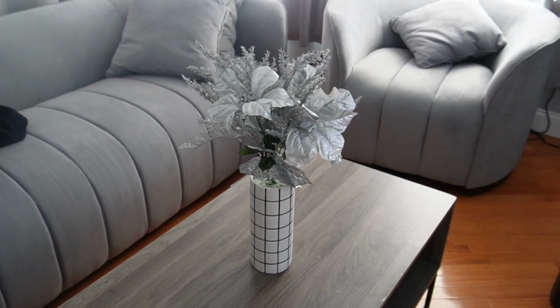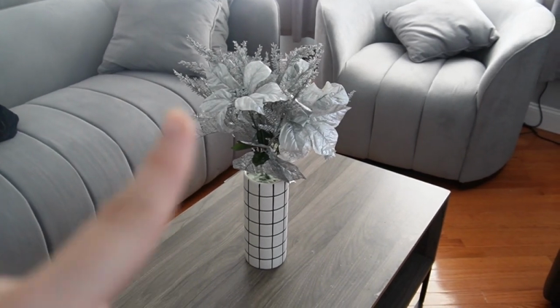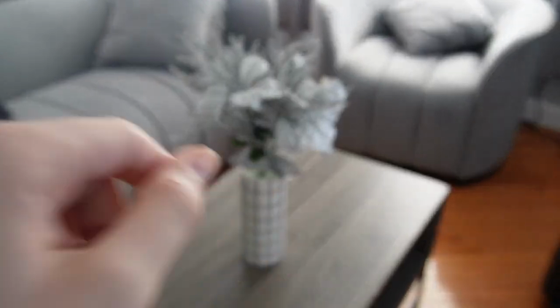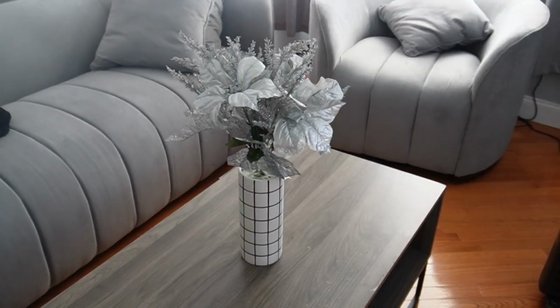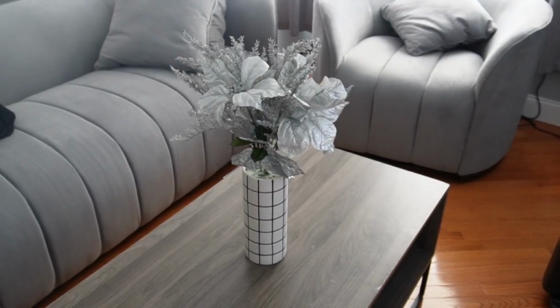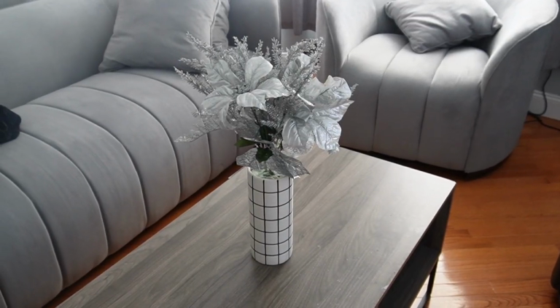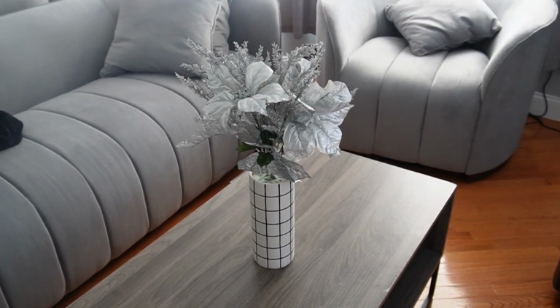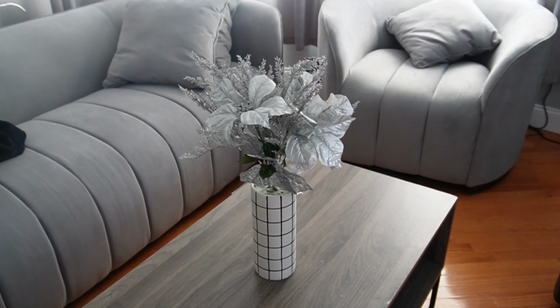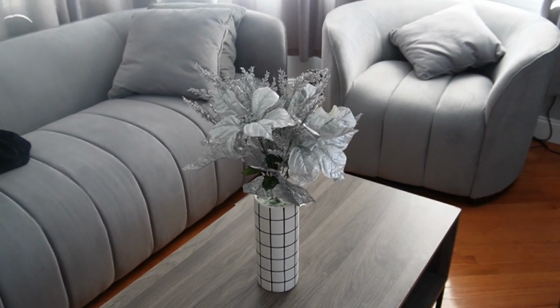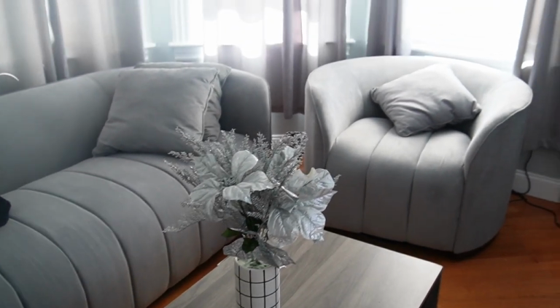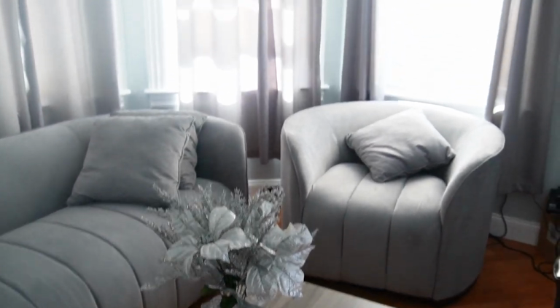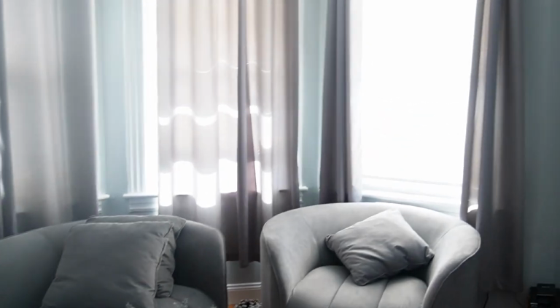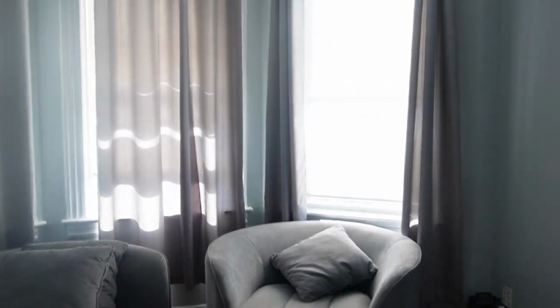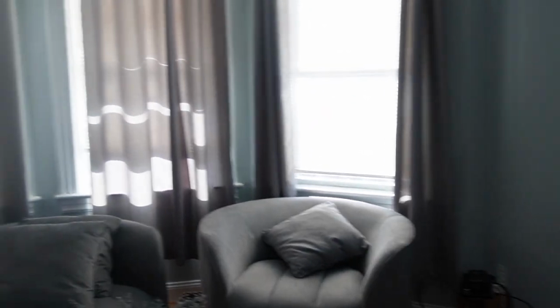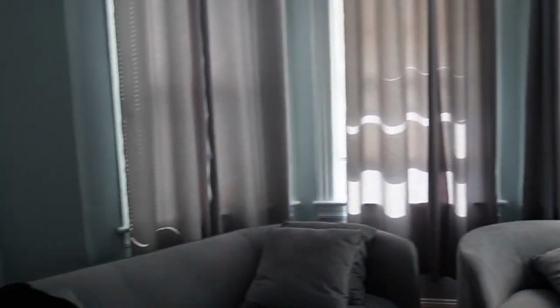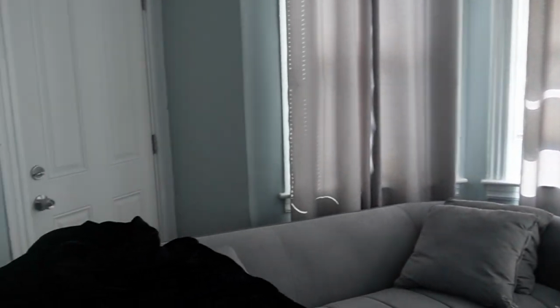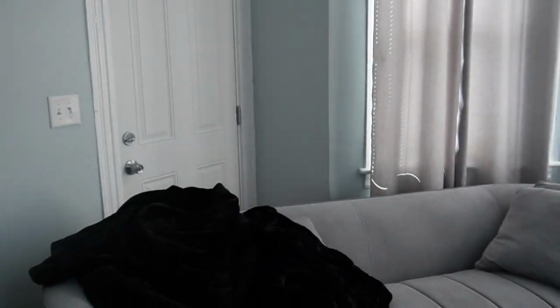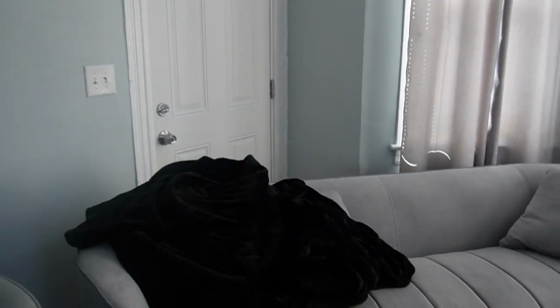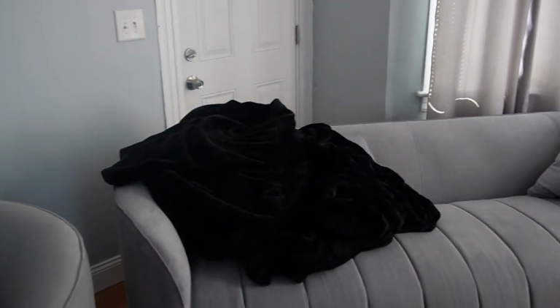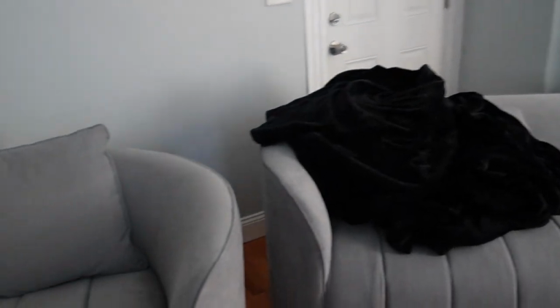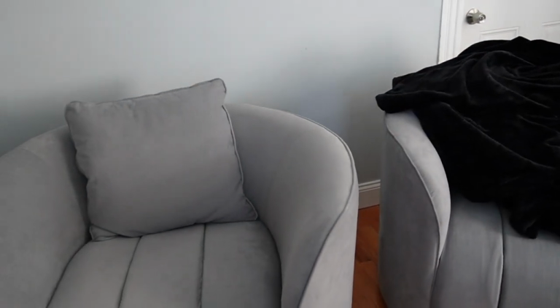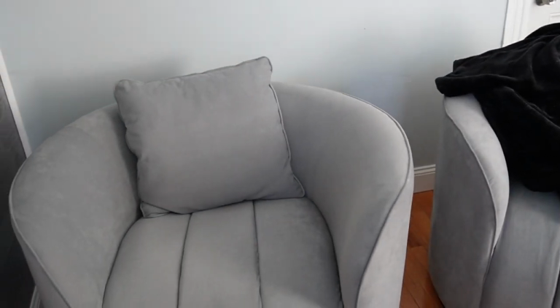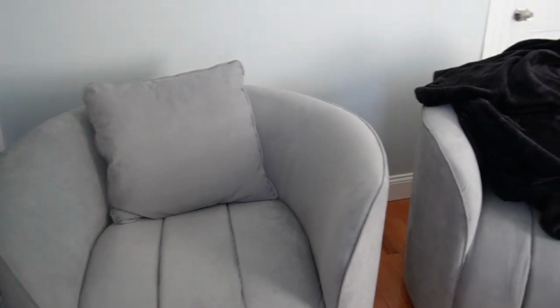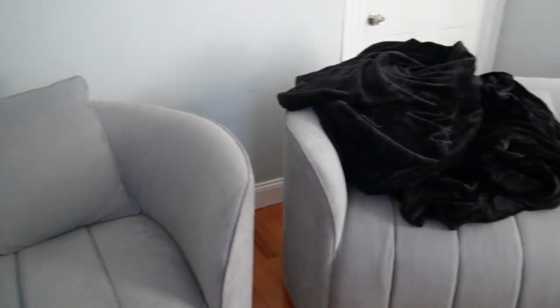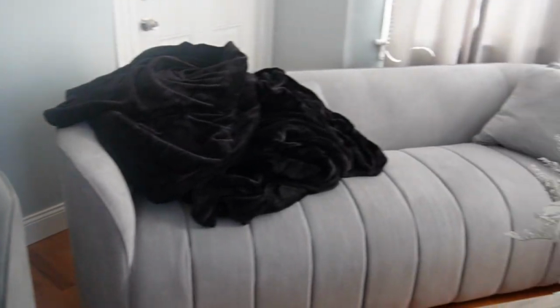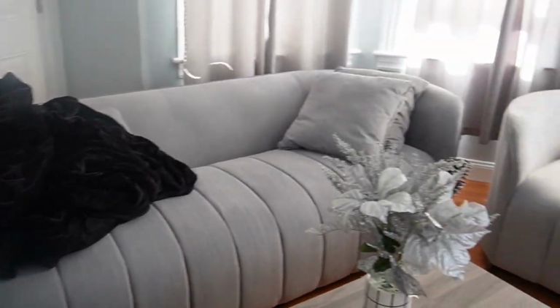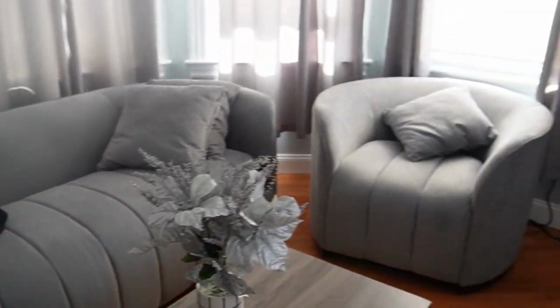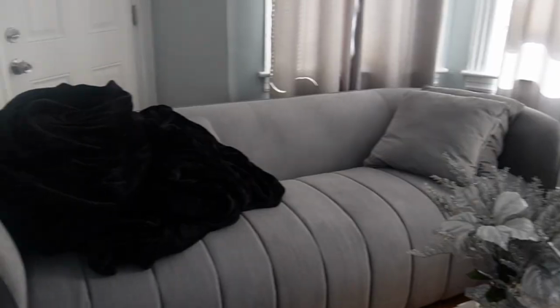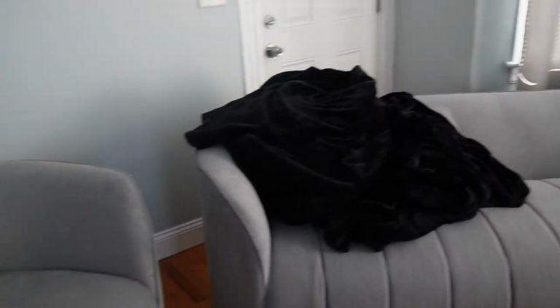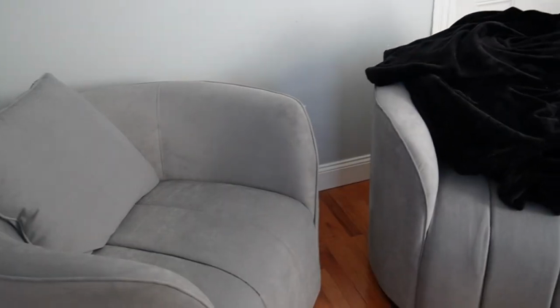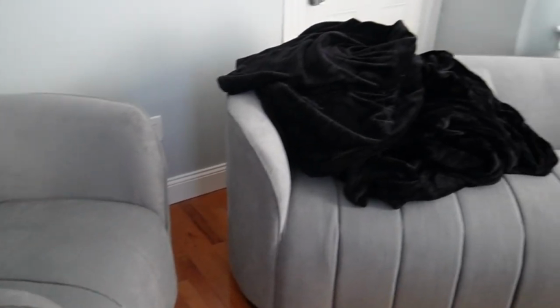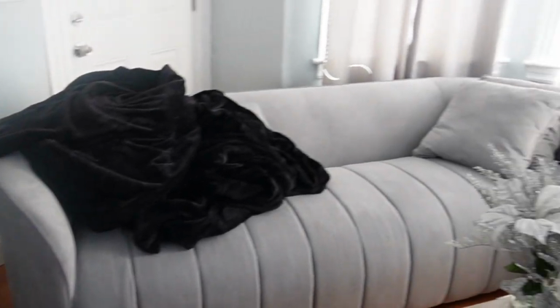And this is also temporary as well. We're going to change the curtains and put more, like, decorations and lamps. But right now, this is the living room. It's coming along. It looks pretty cute.